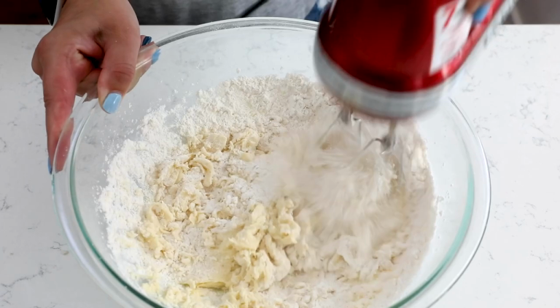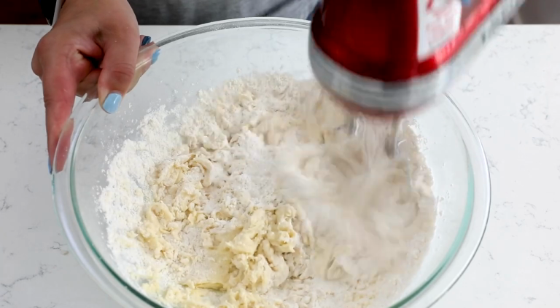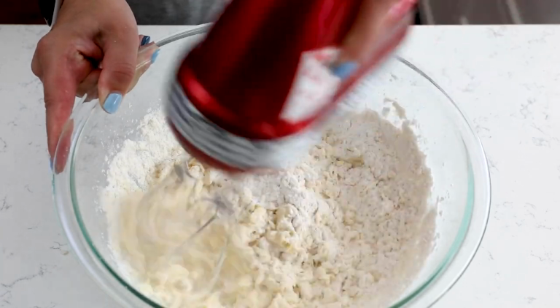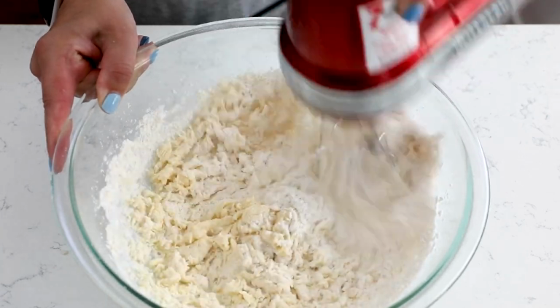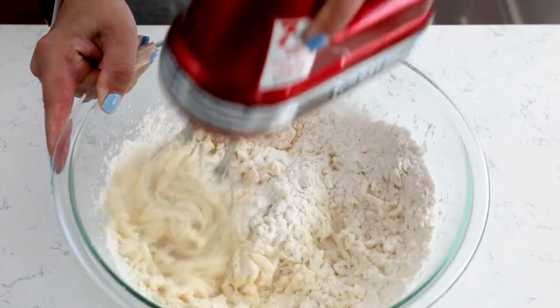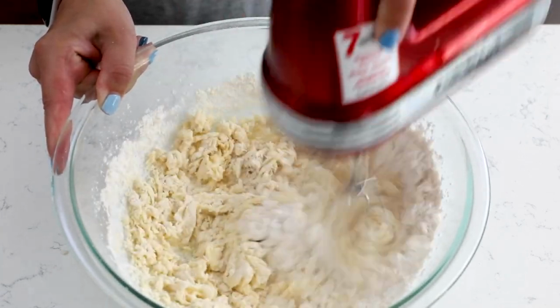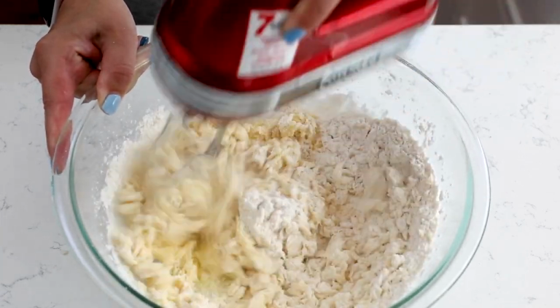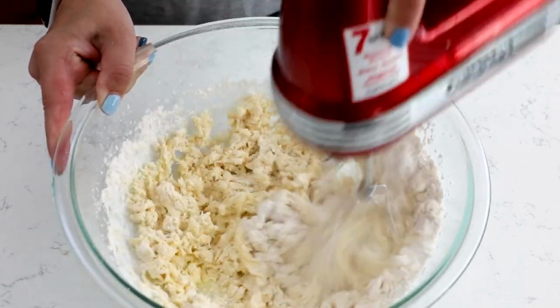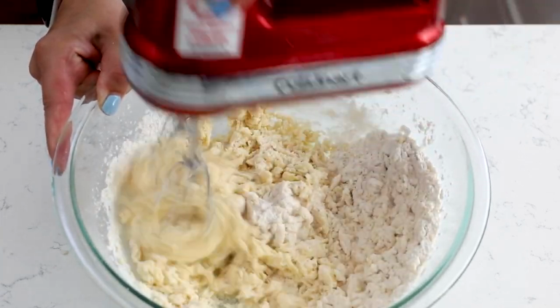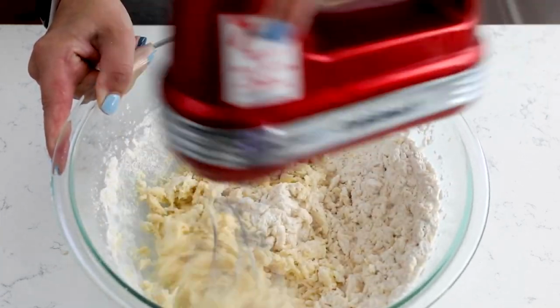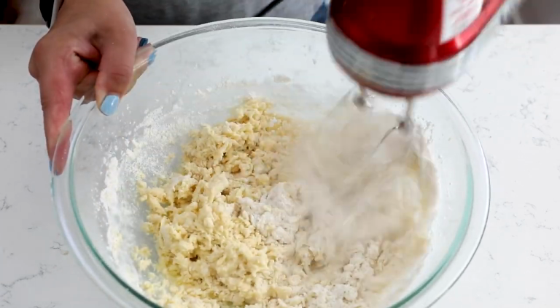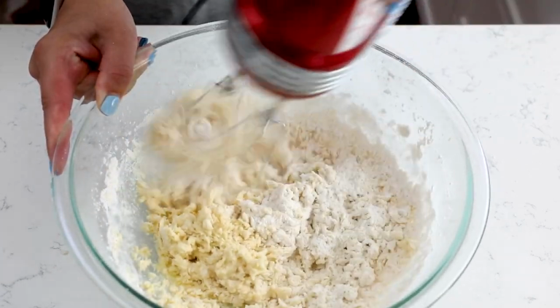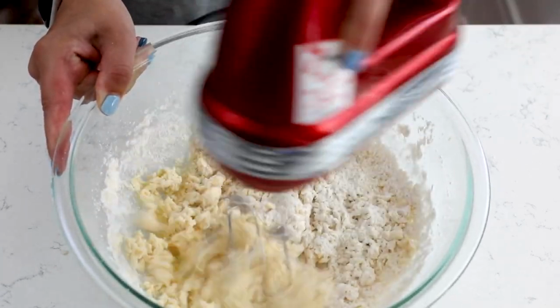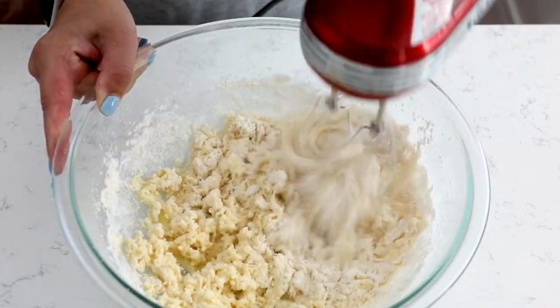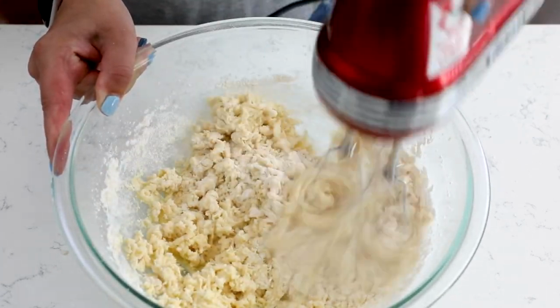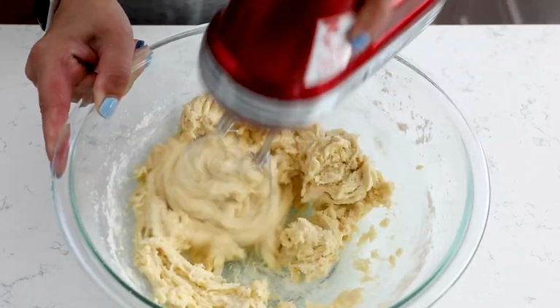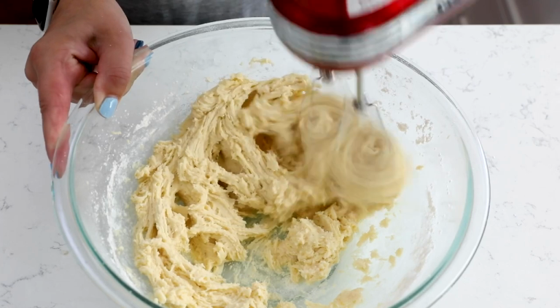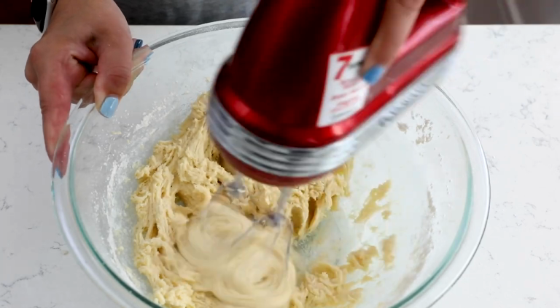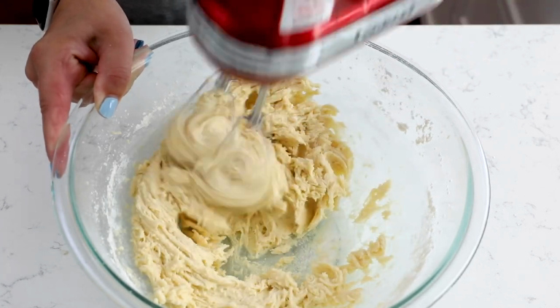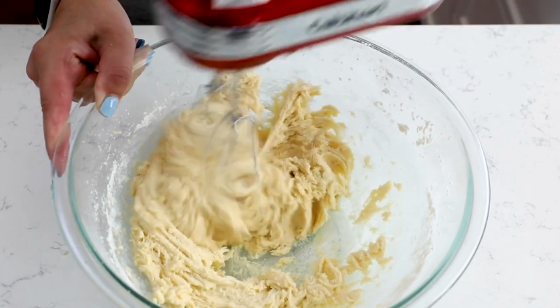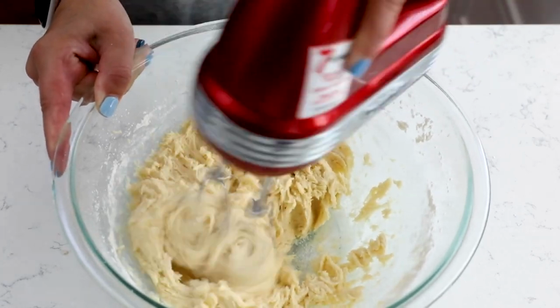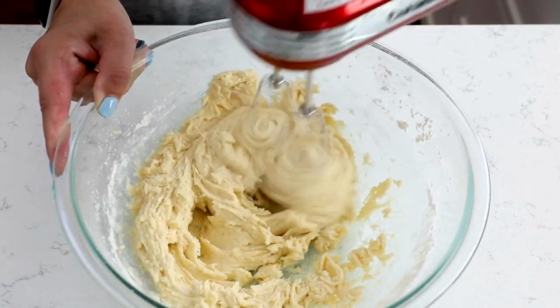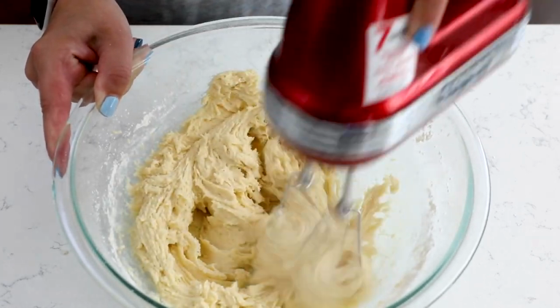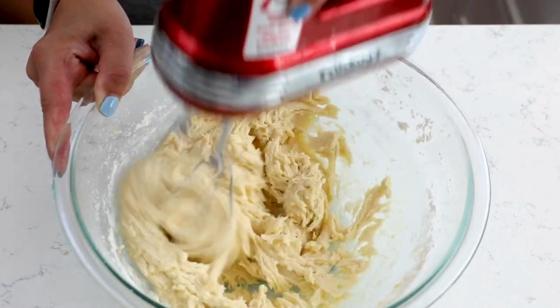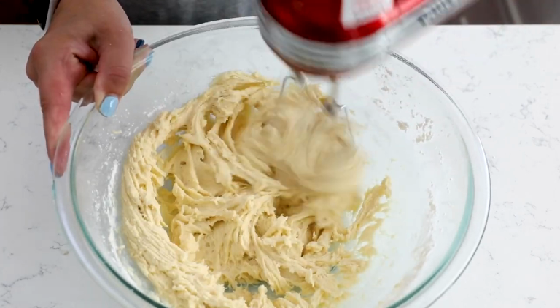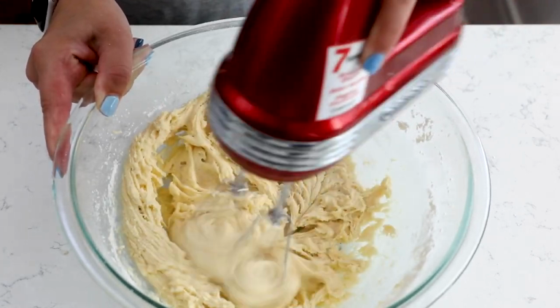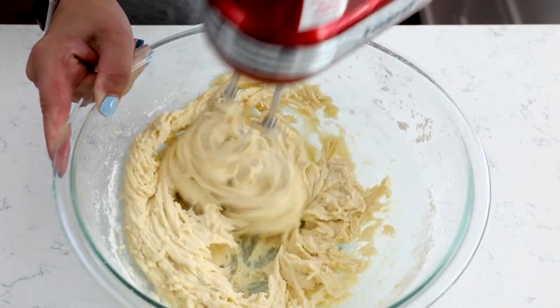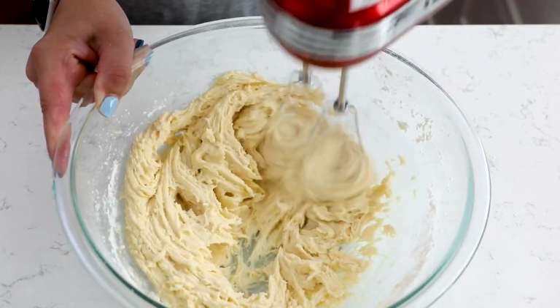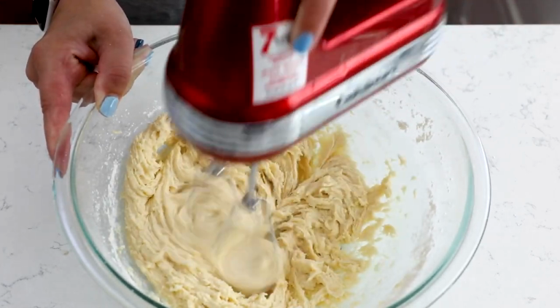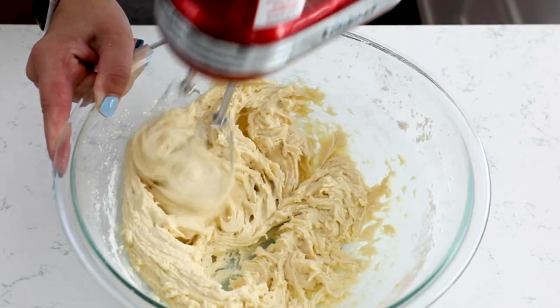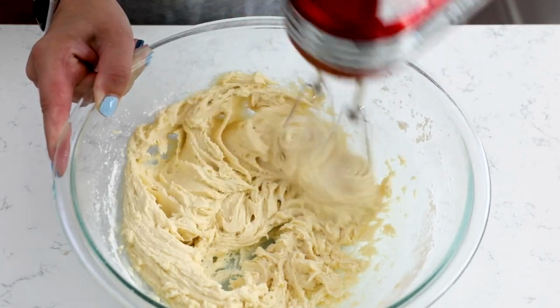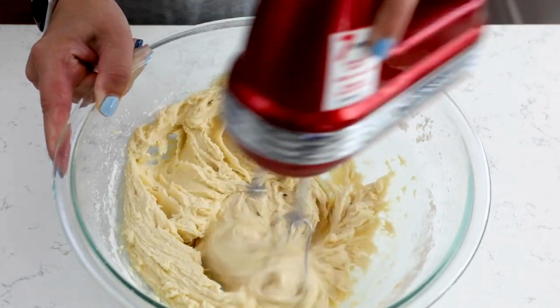Now this isn't as firm as a regular cookie dough. It's kind of a cross between — not as thin as a waffle or pancake batter, but not as thick as a cookie dough. It's kind of in between.